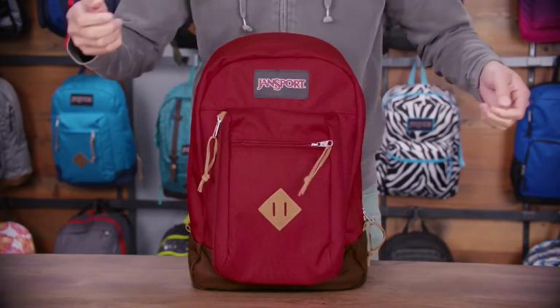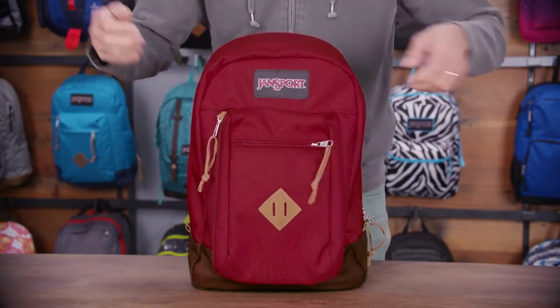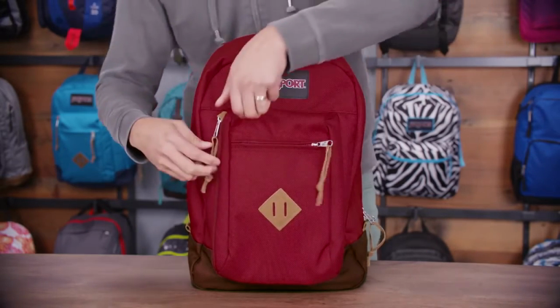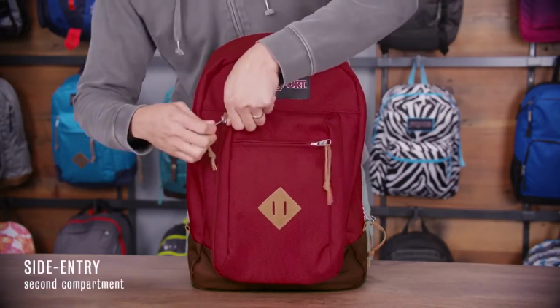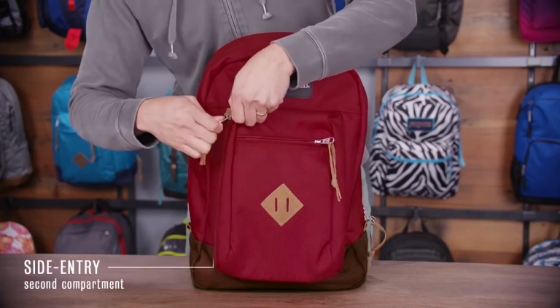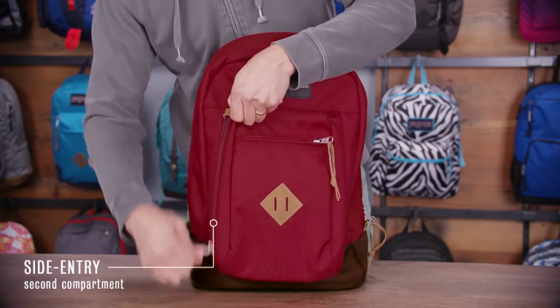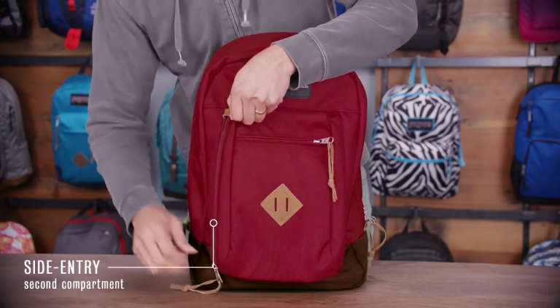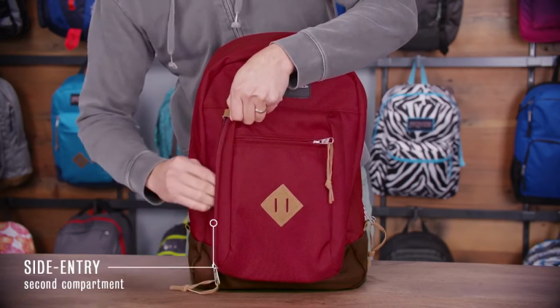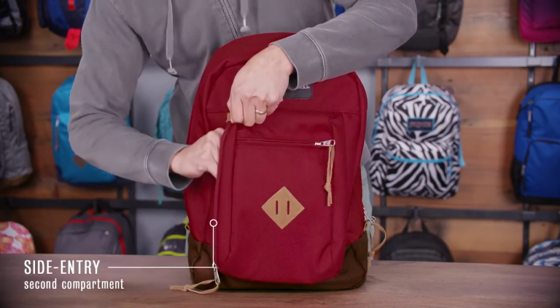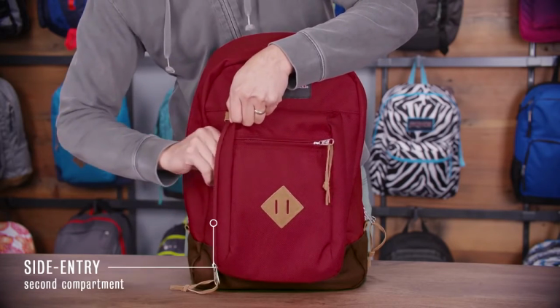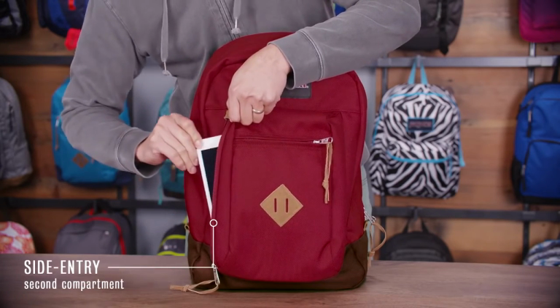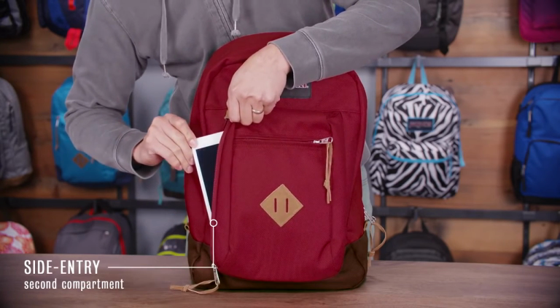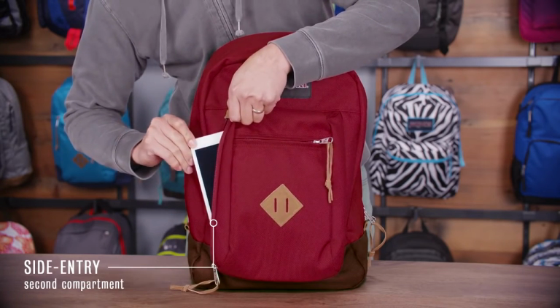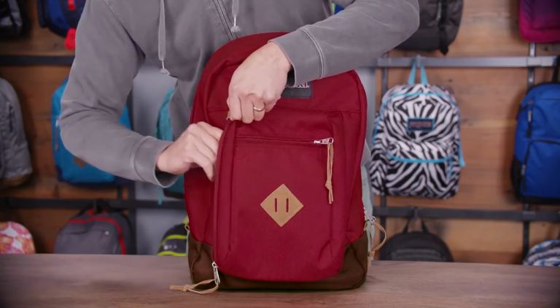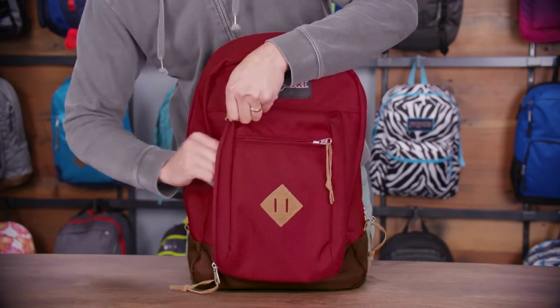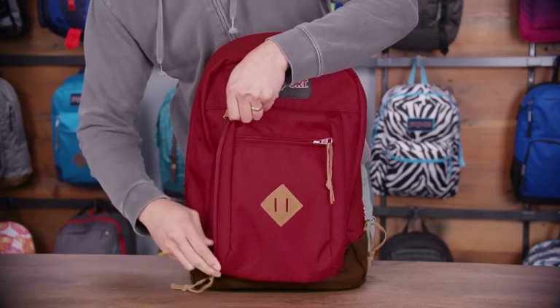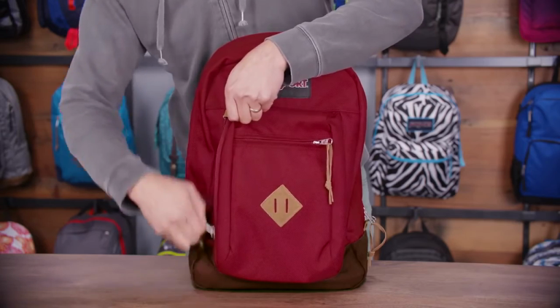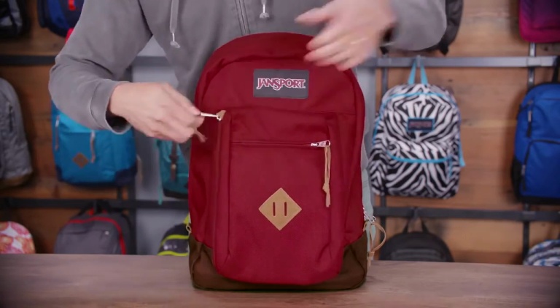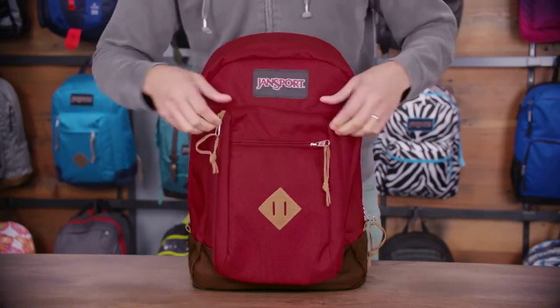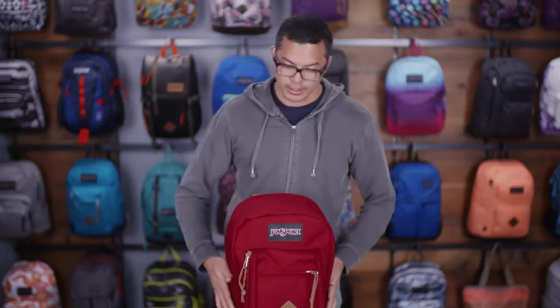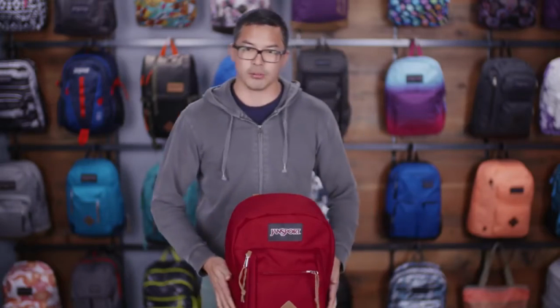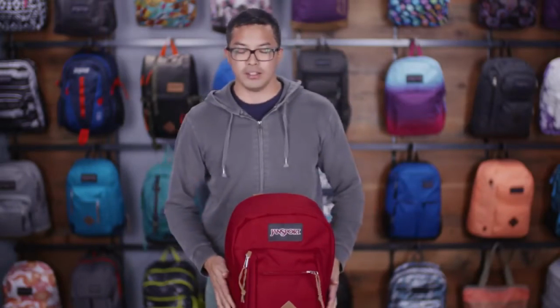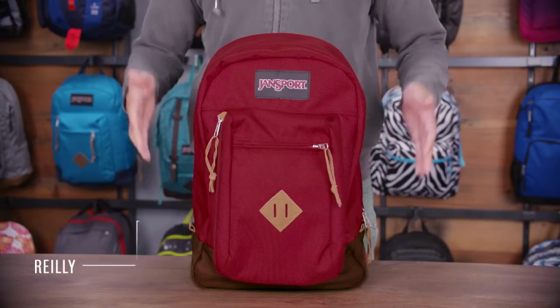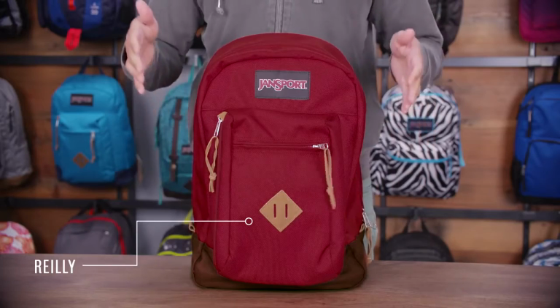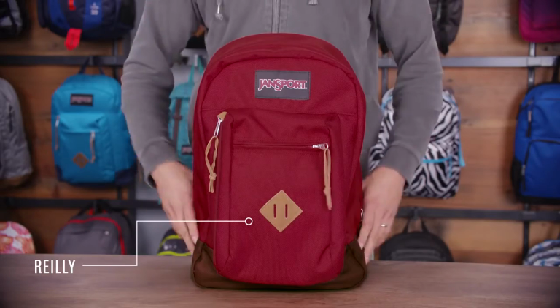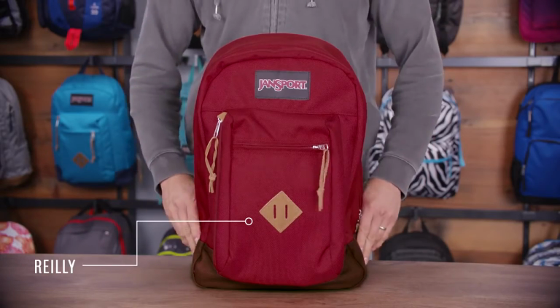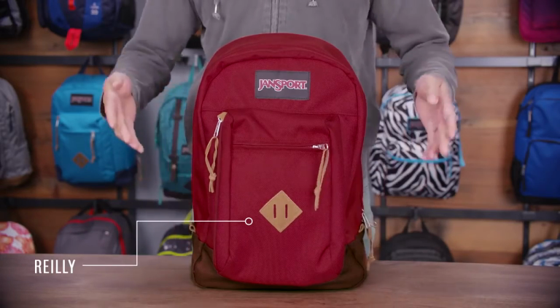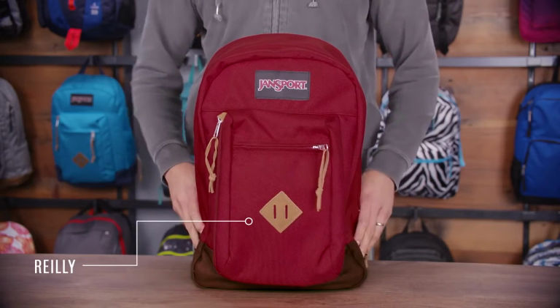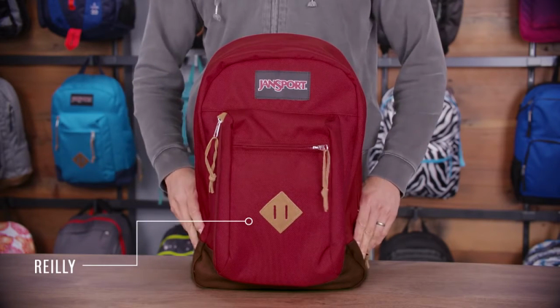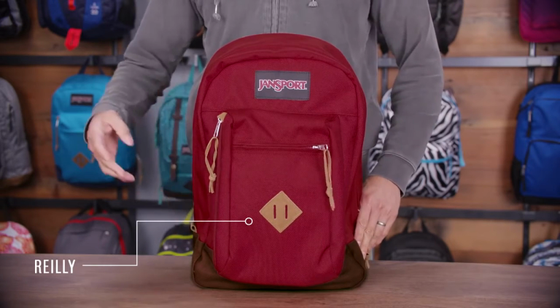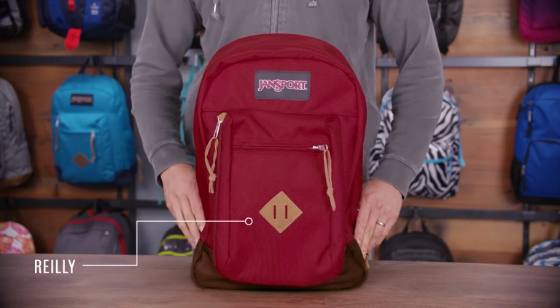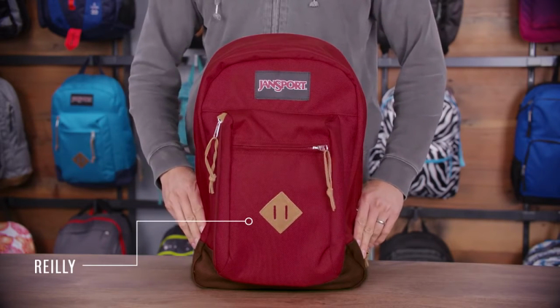And last, a Napoleon style zipper pocket here on the side, perfect for smaller tablets or power cords. And that's it for the Riley — a nice medium sized pack for your items on the go, always backed by our lifetime guarantee.